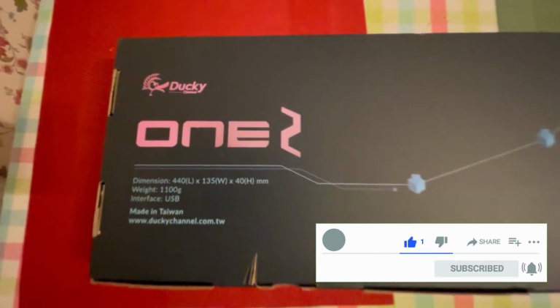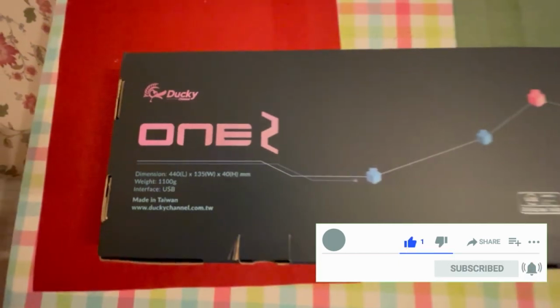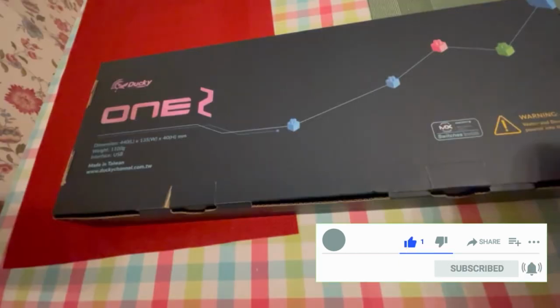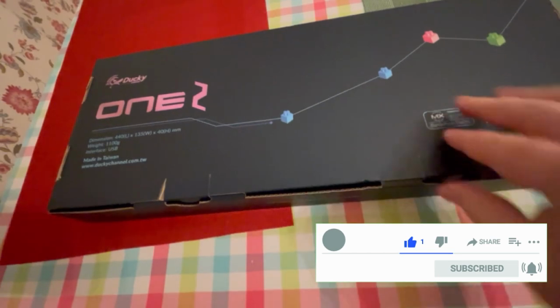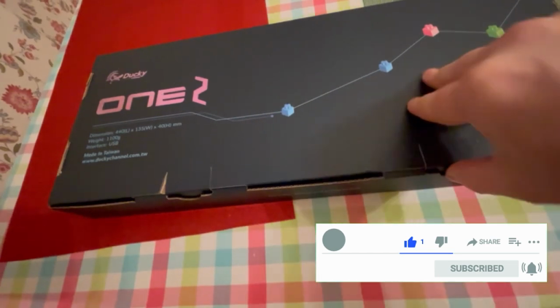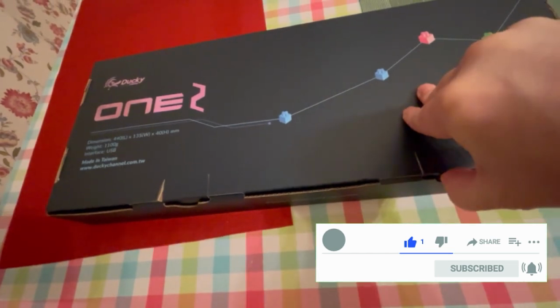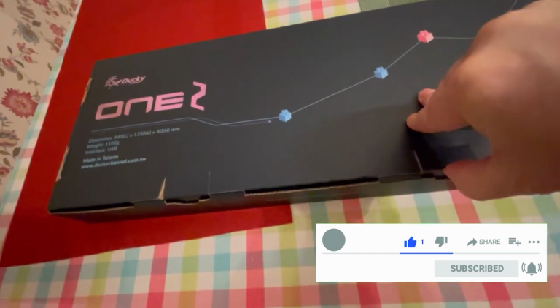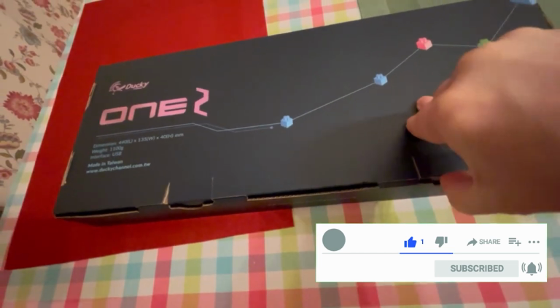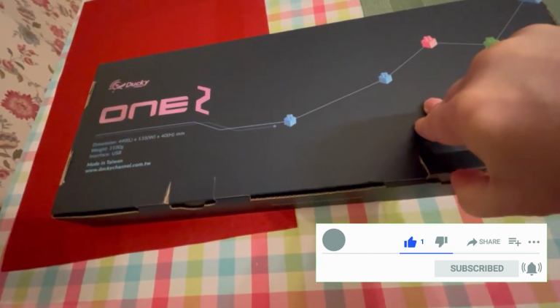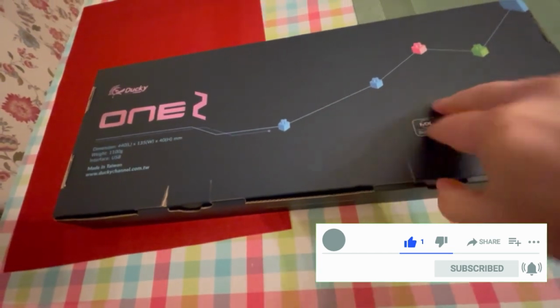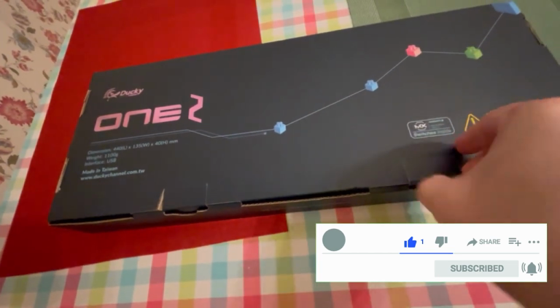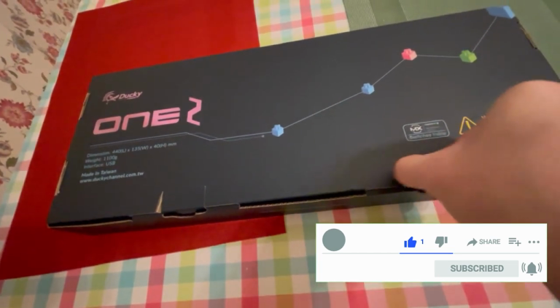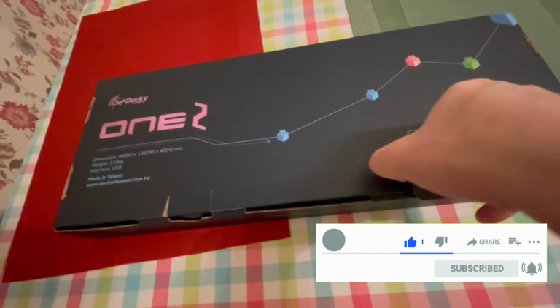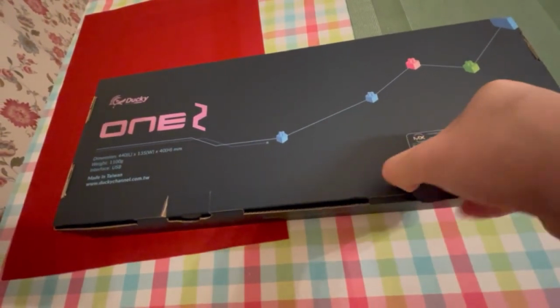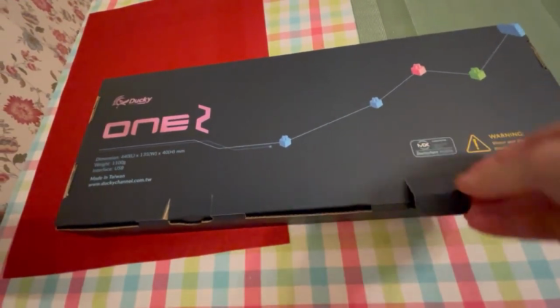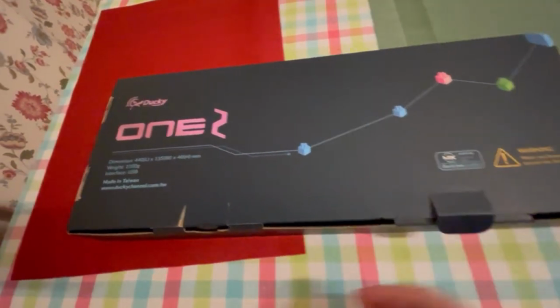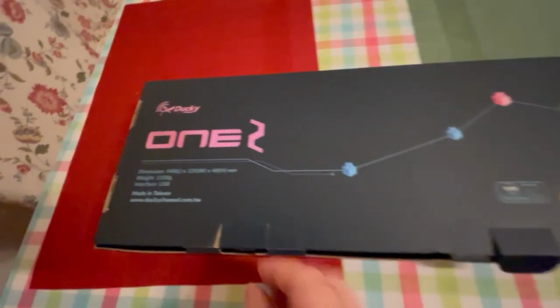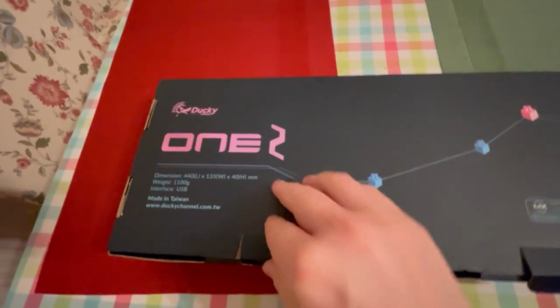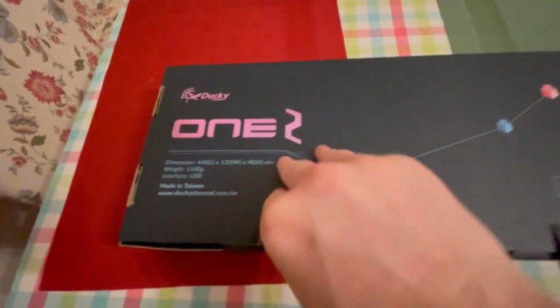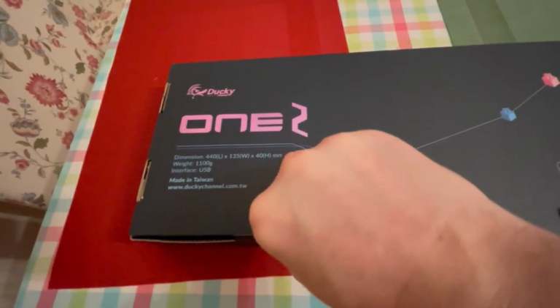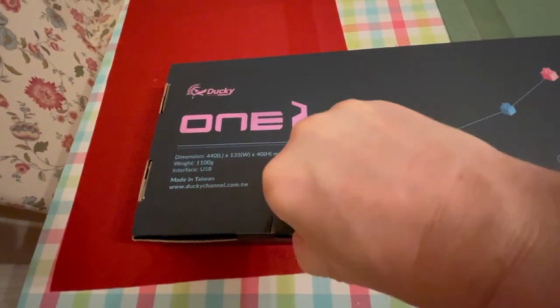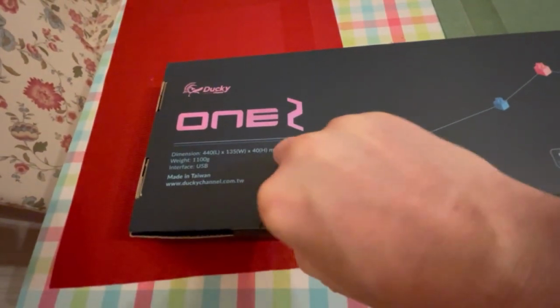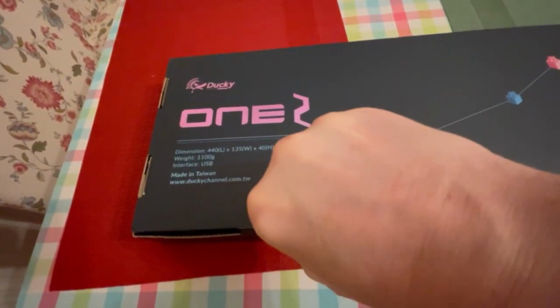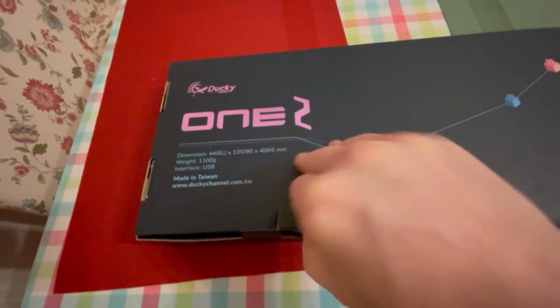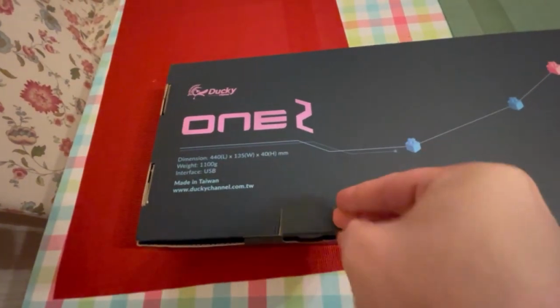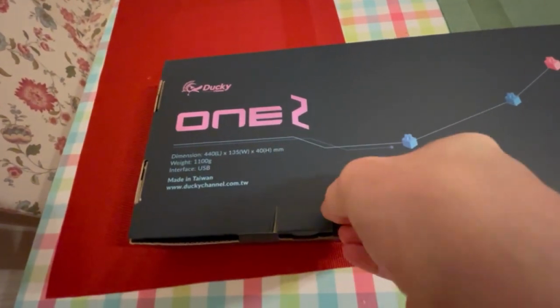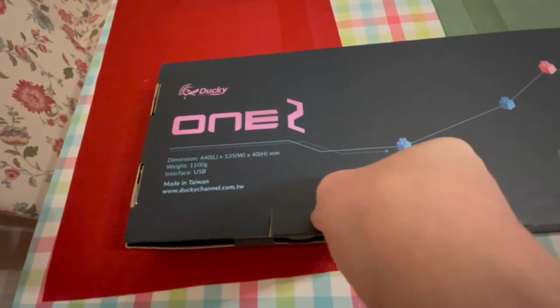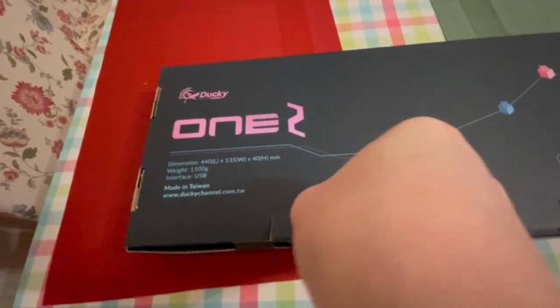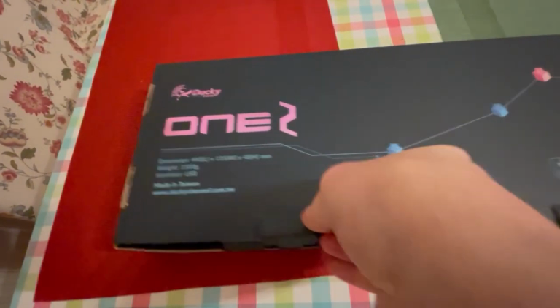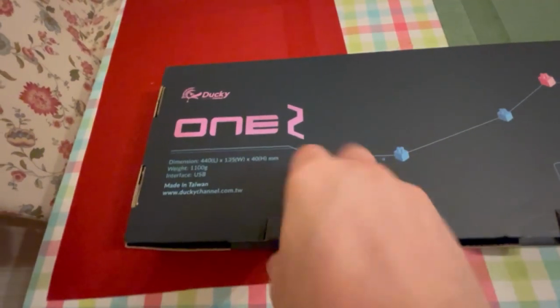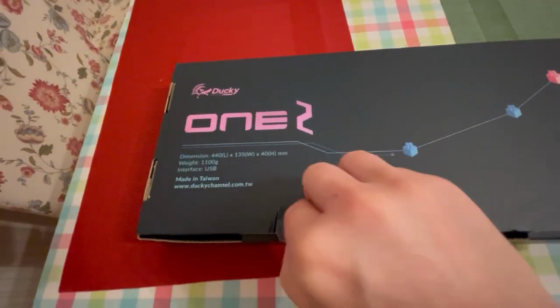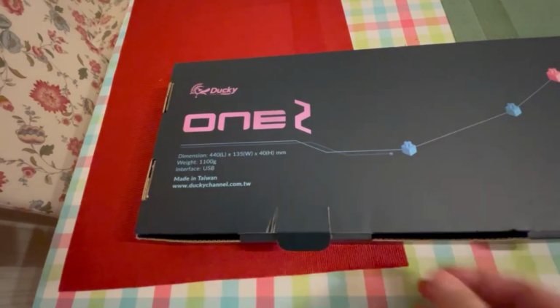The keyboard offers PBT double shot seamless keycaps and German-made Cherry MX Silent Red switches. The reason I chose Silent Red switches is that I want to test something very similar to Red MX switches but quieter.